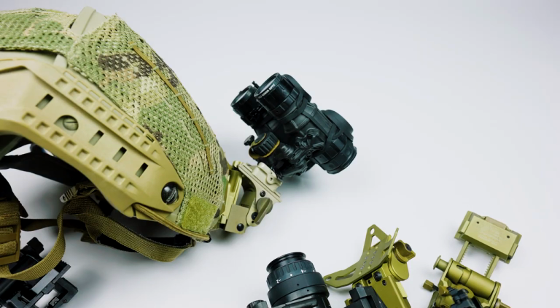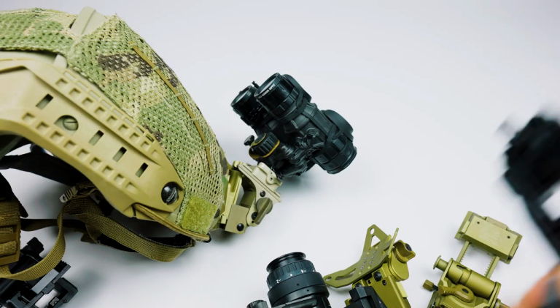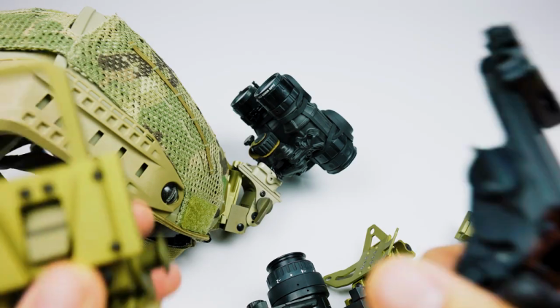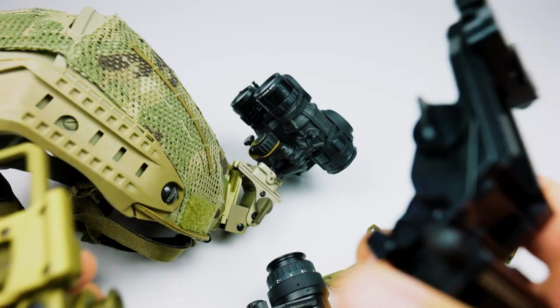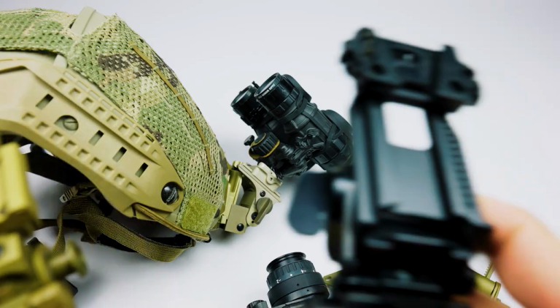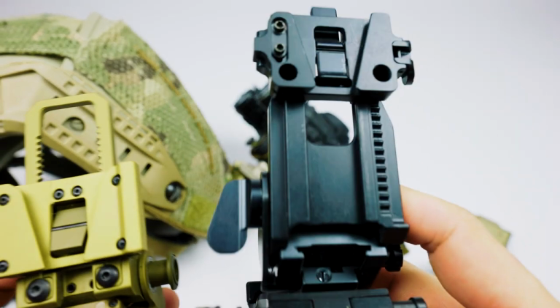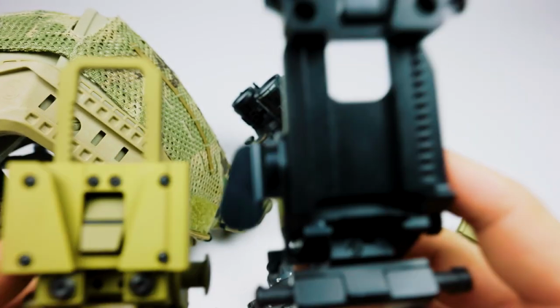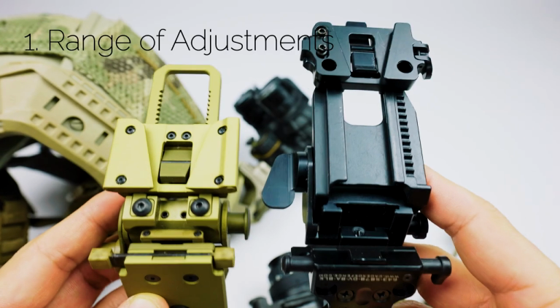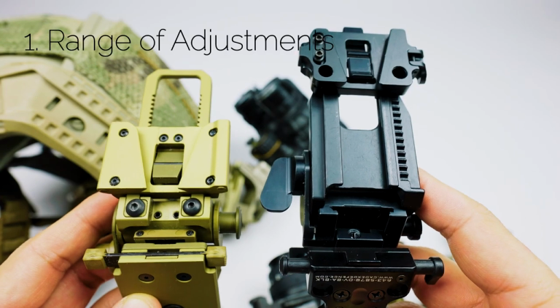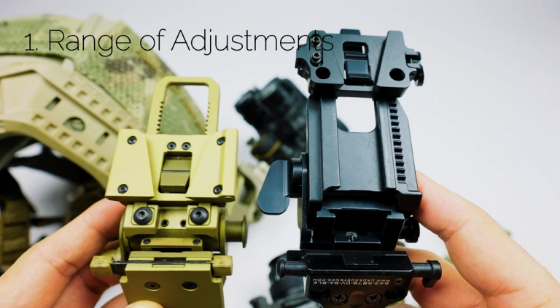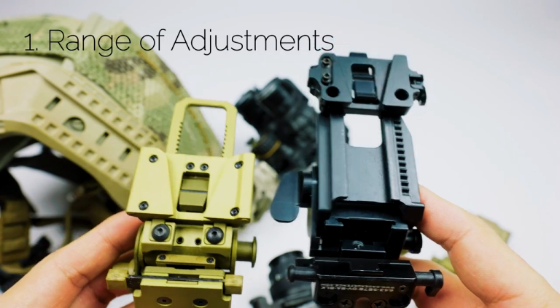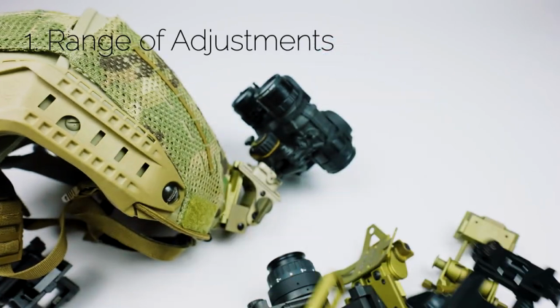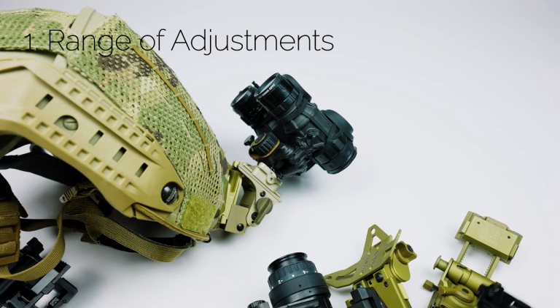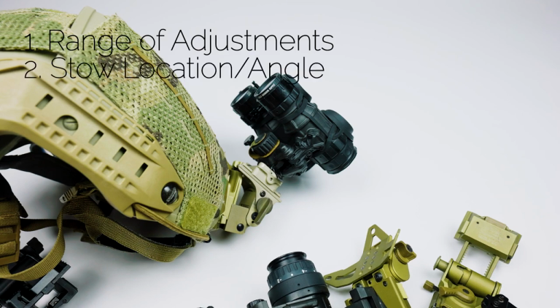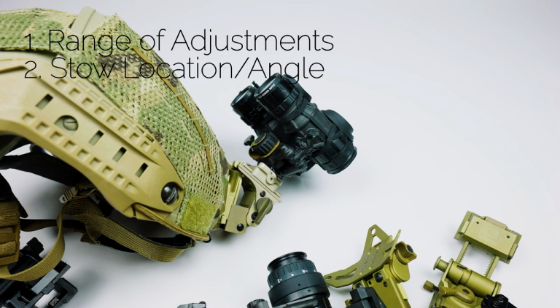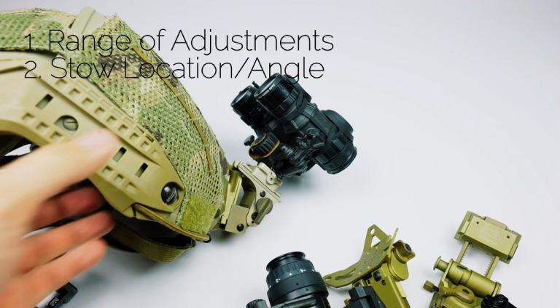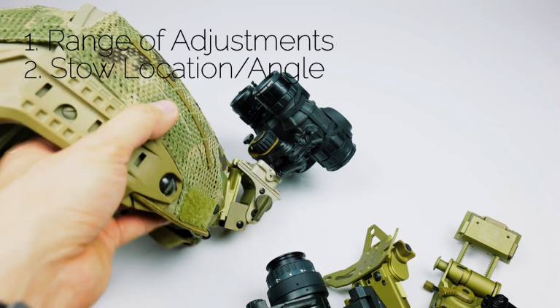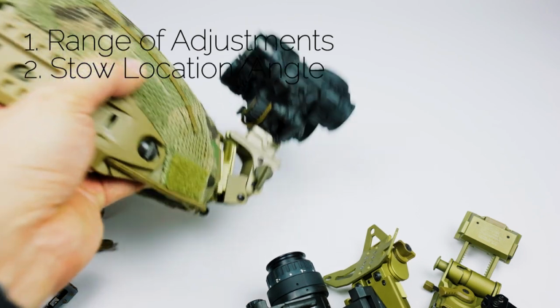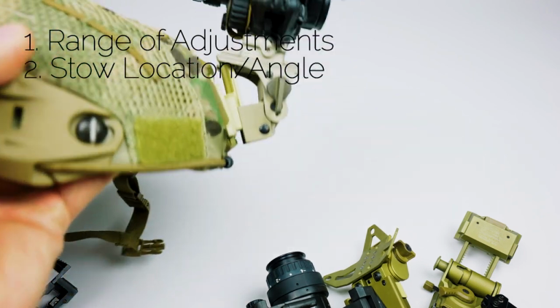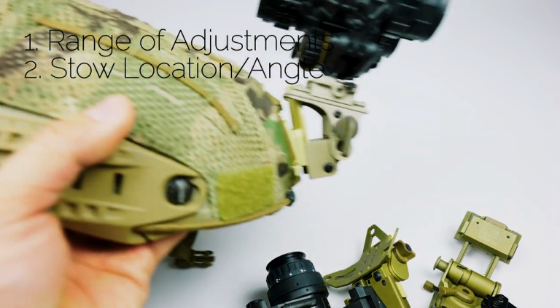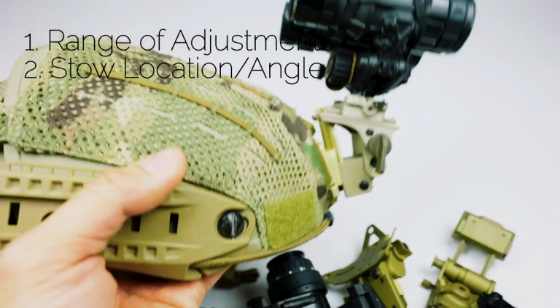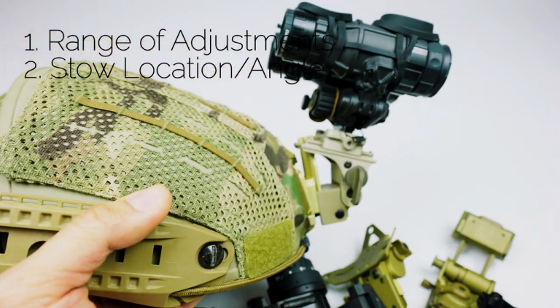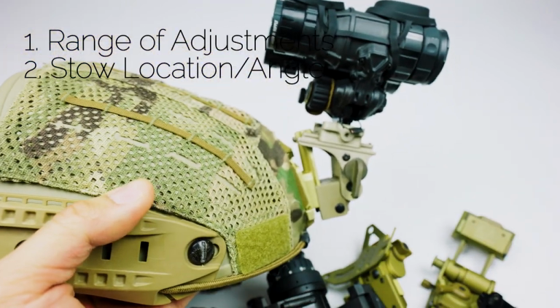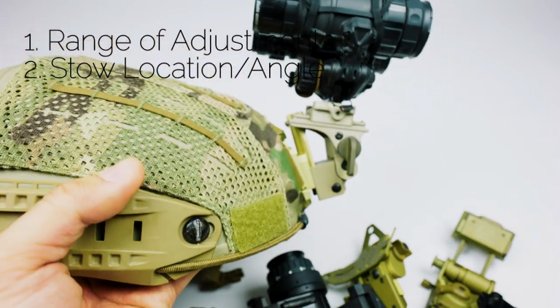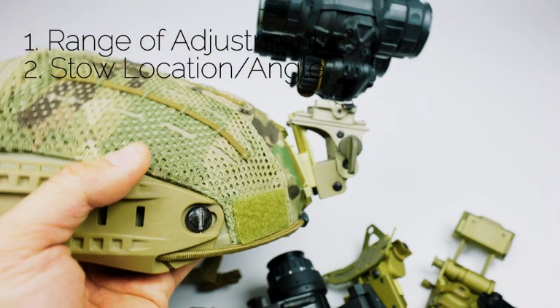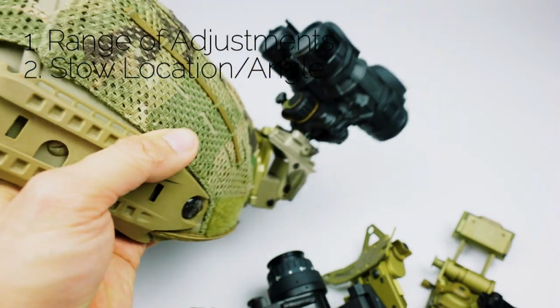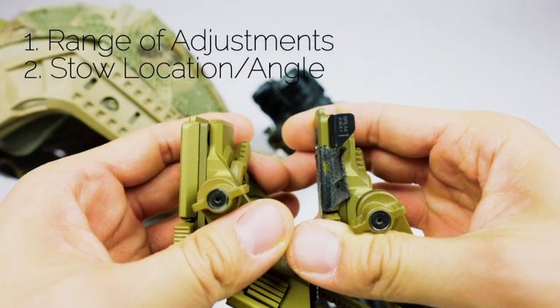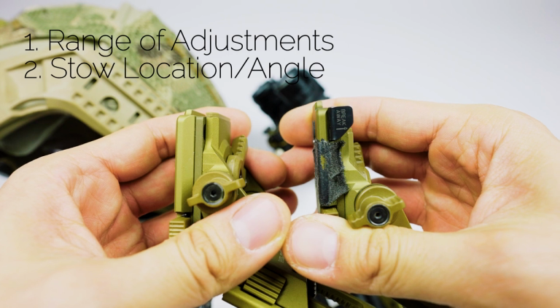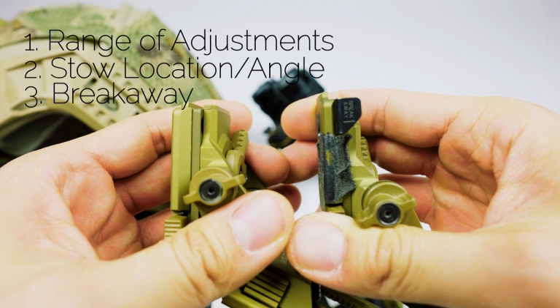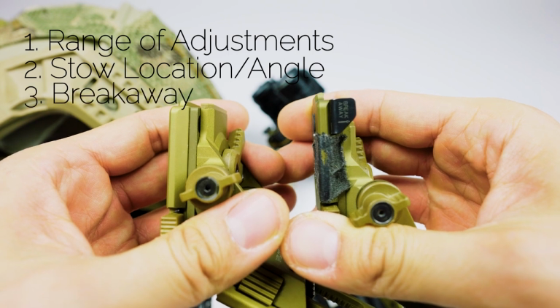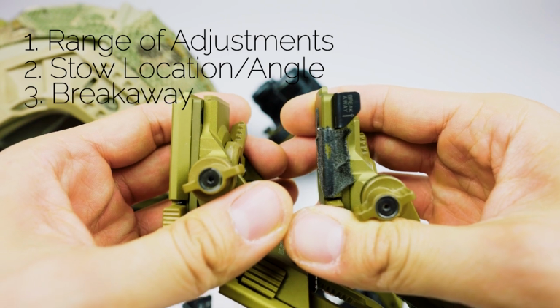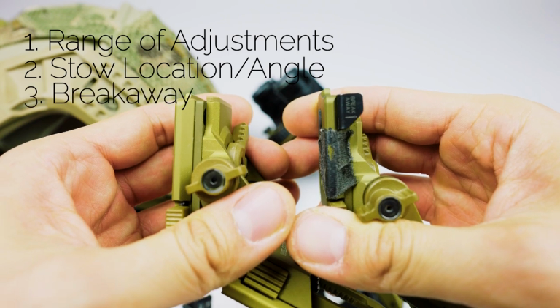The three biggest differences between all the mounts here are going to be: the range of adjustment for those three areas, where it places the device when it's stowed and not in use, and whether or not it has breakaway.